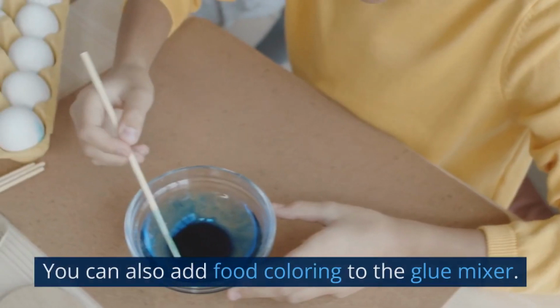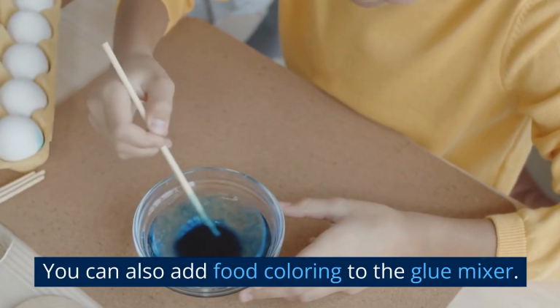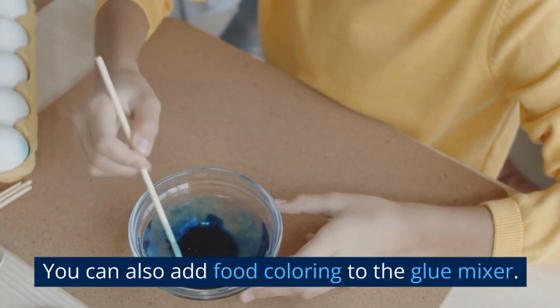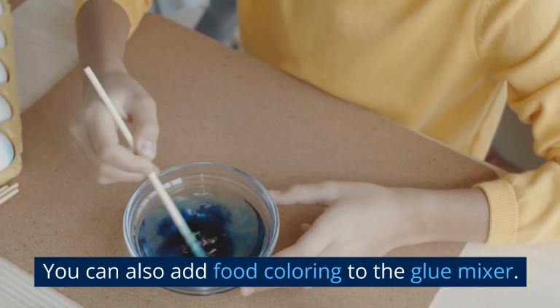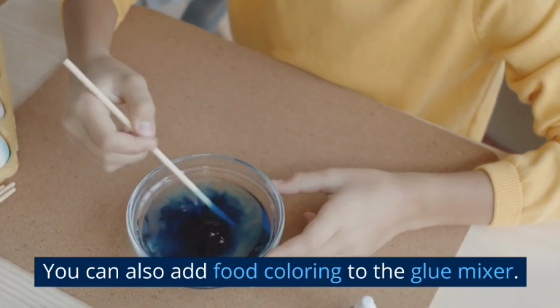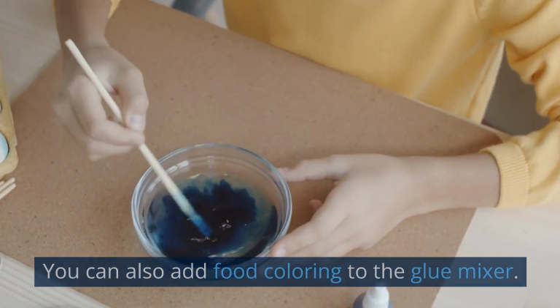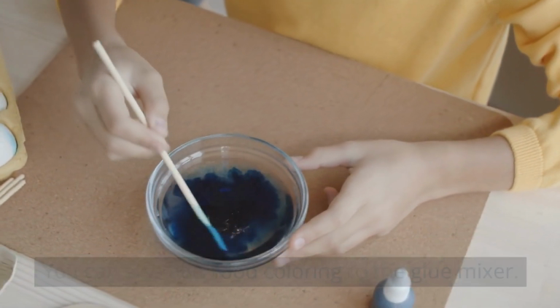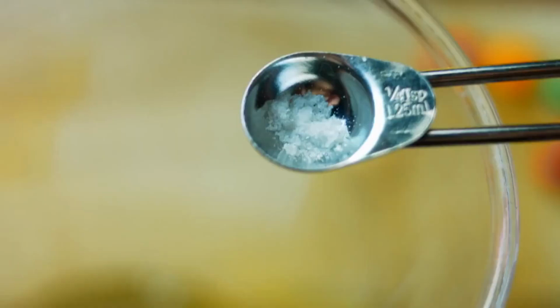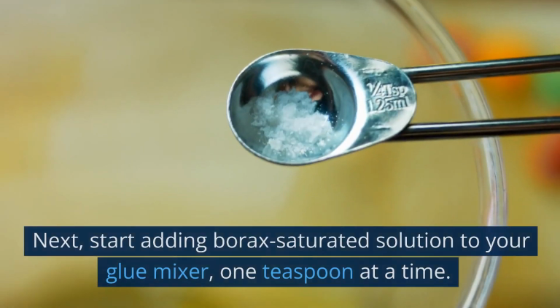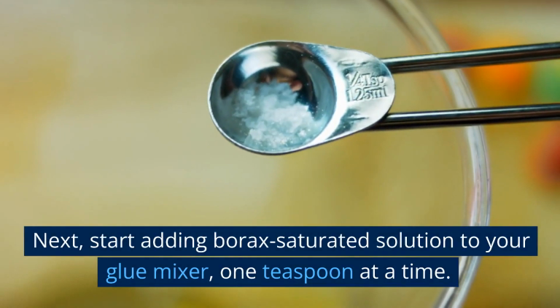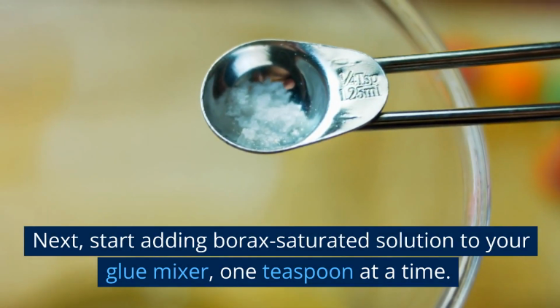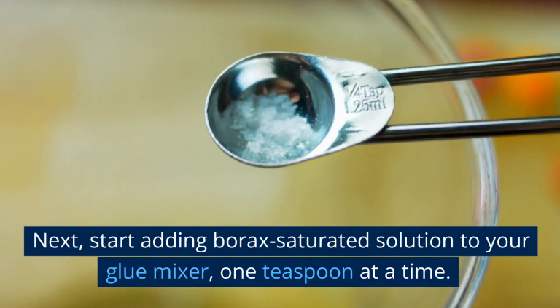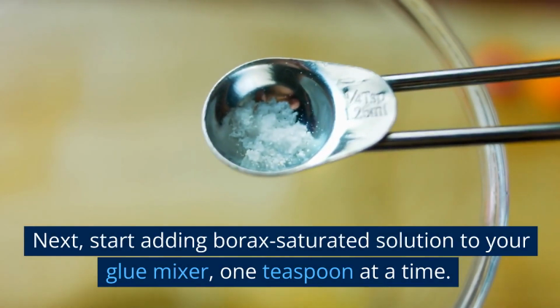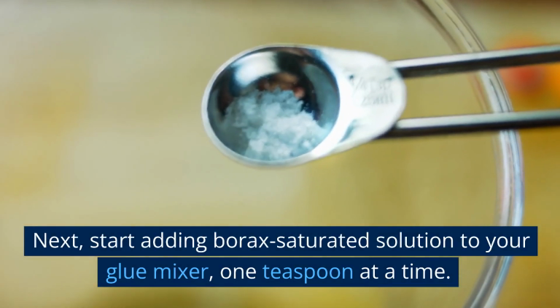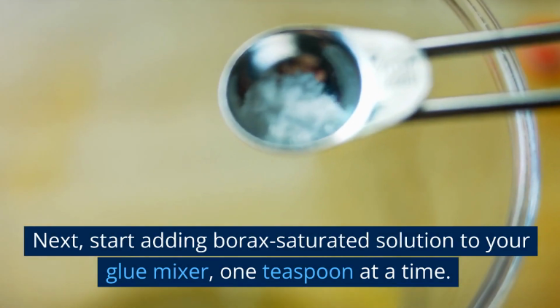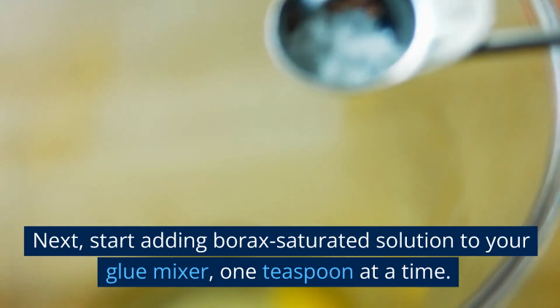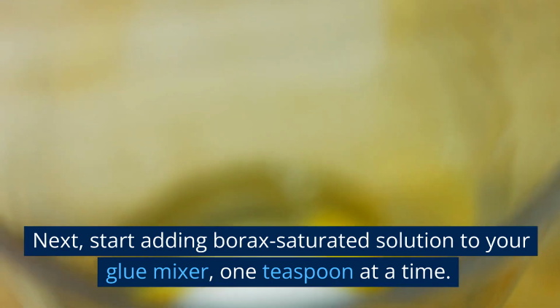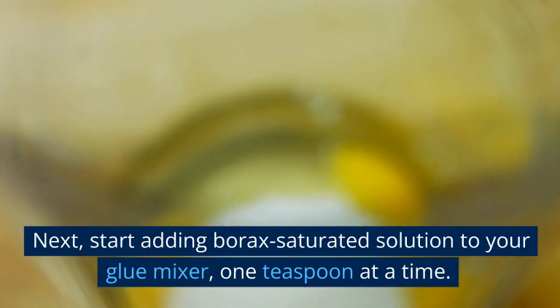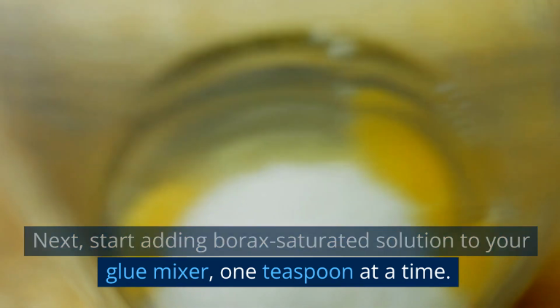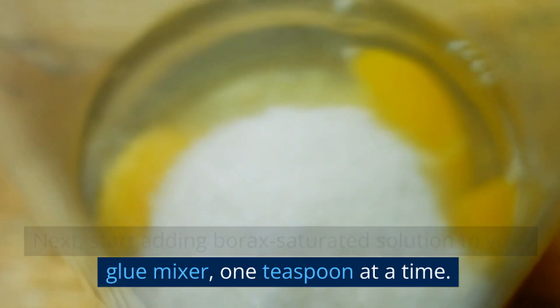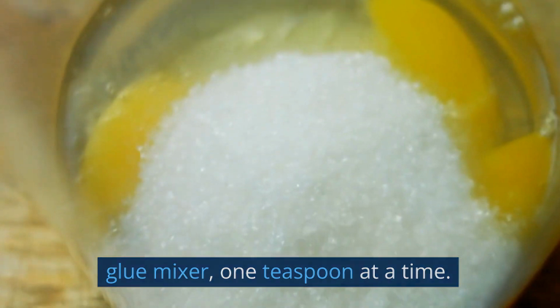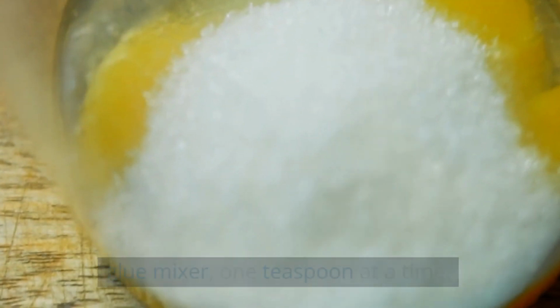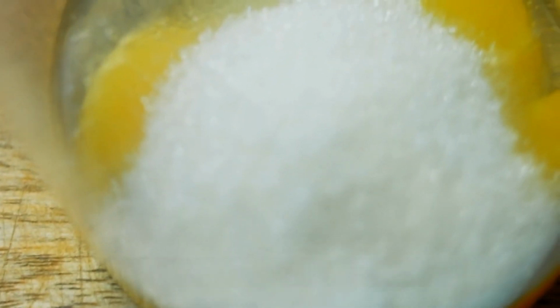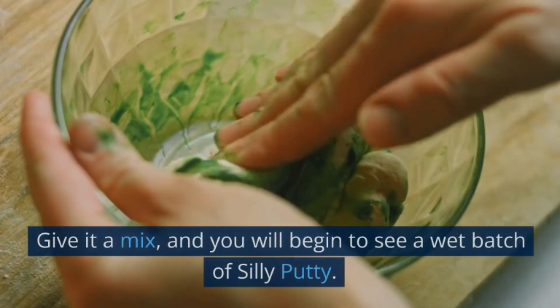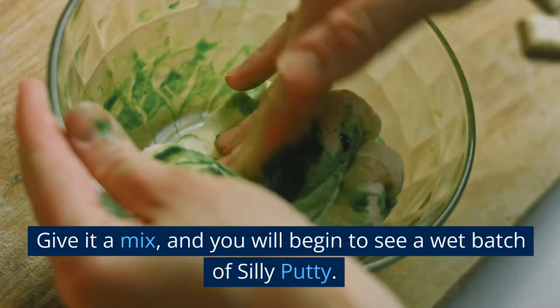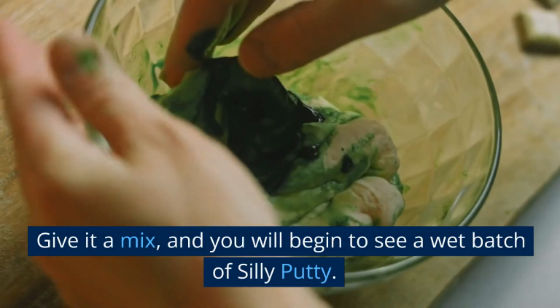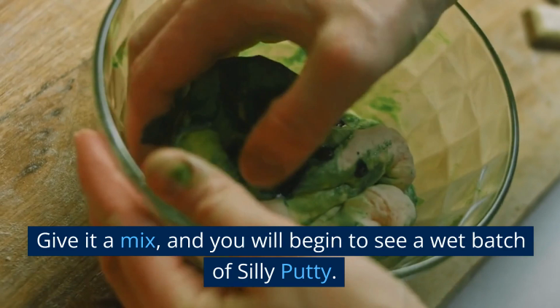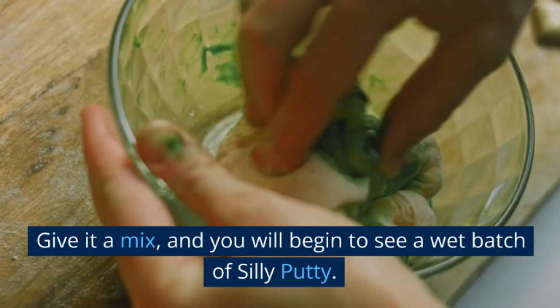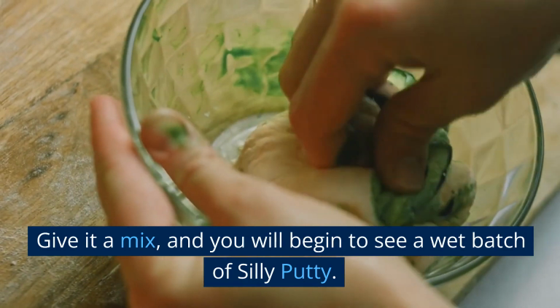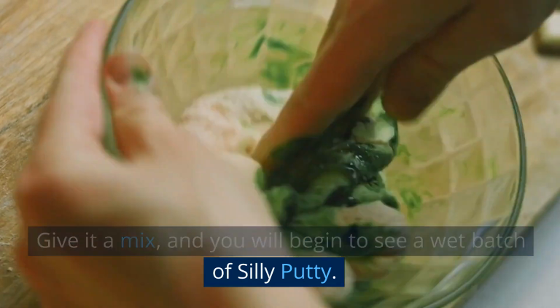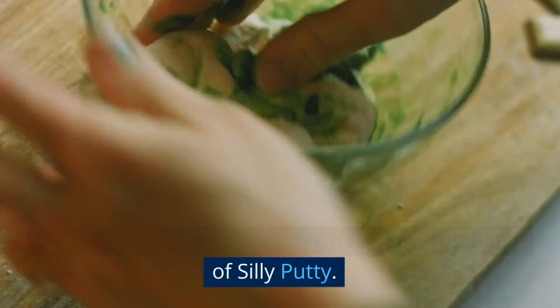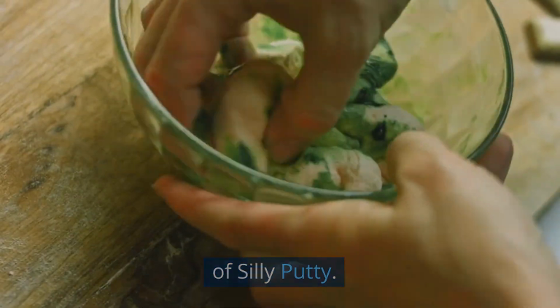You can also add food colouring to the glue mixture. Next, start adding the Borax saturated solution to your glue mixture, one teaspoon at a time. Give it a mix and you'll begin to see a wet batch of Silly Putty.